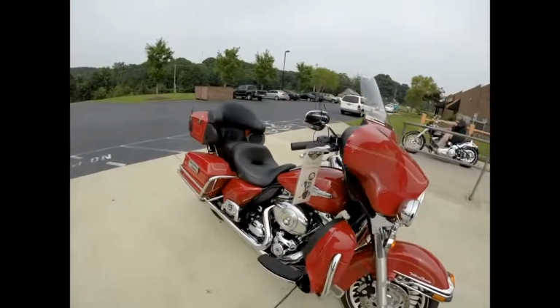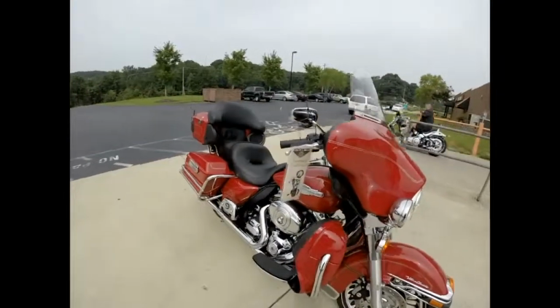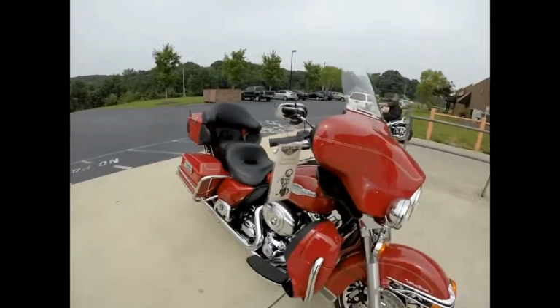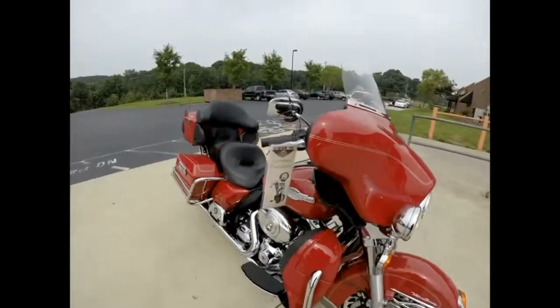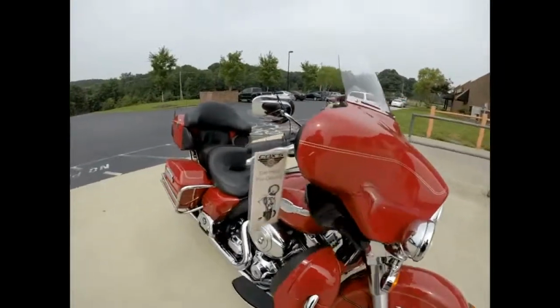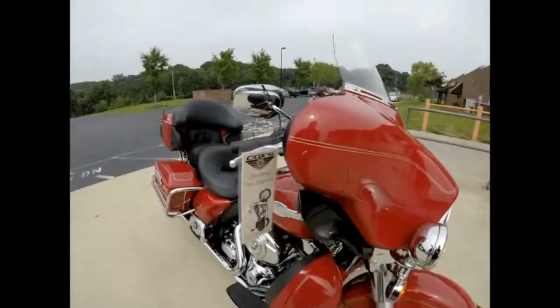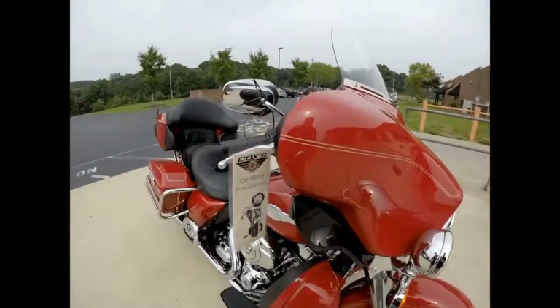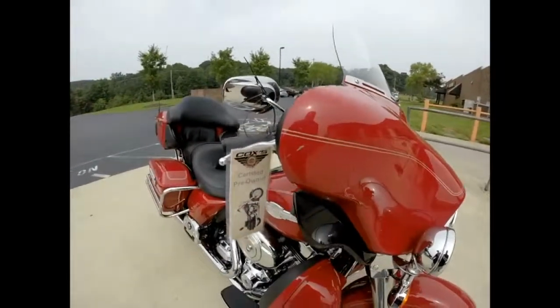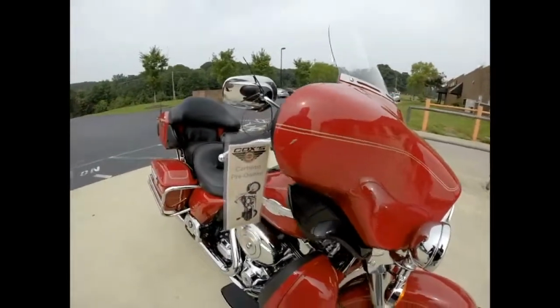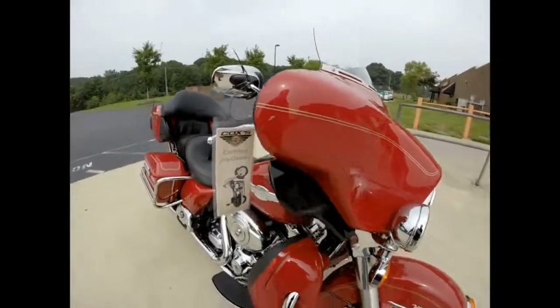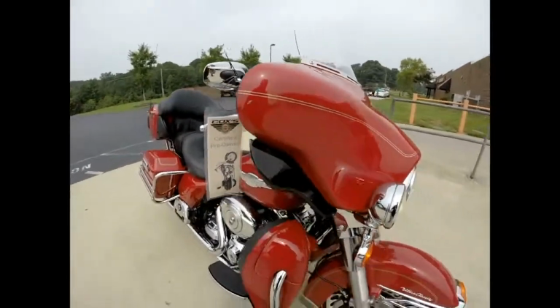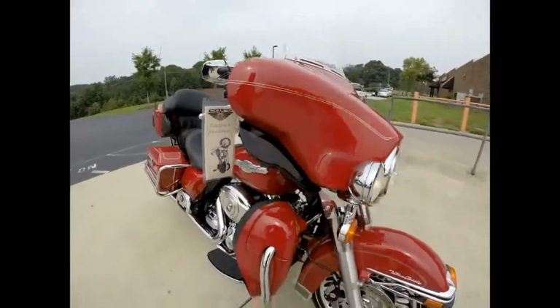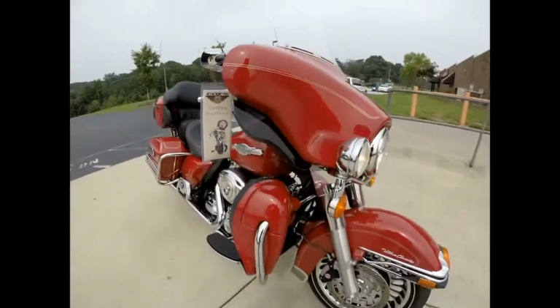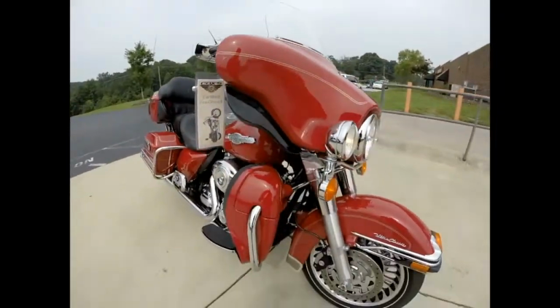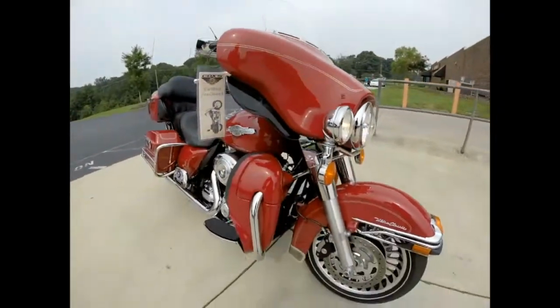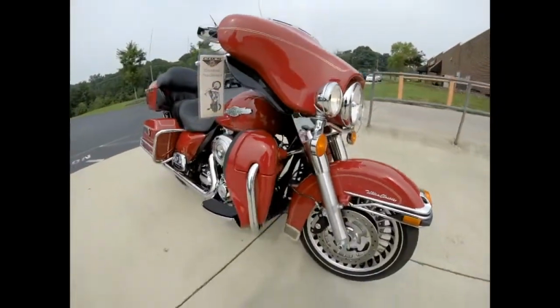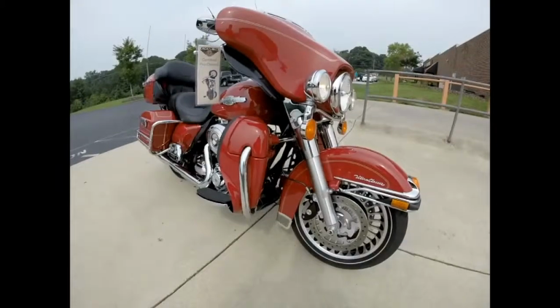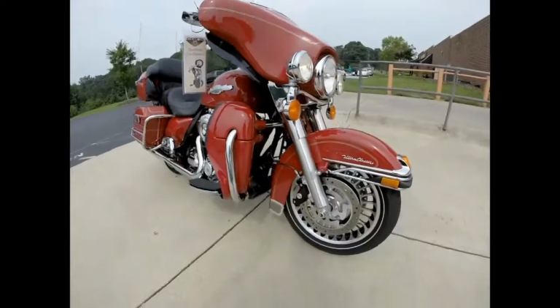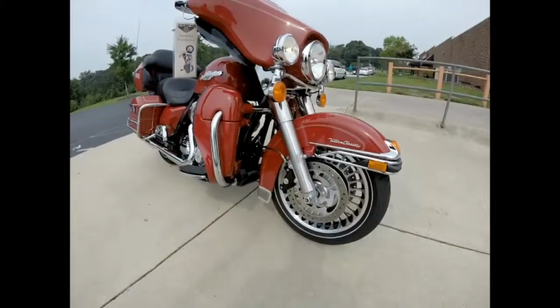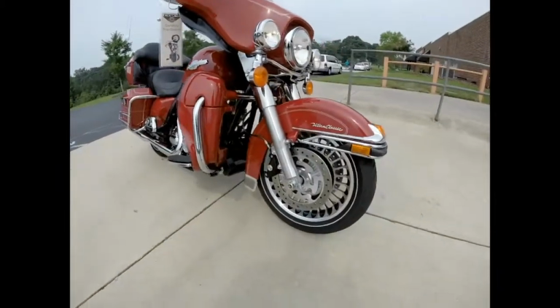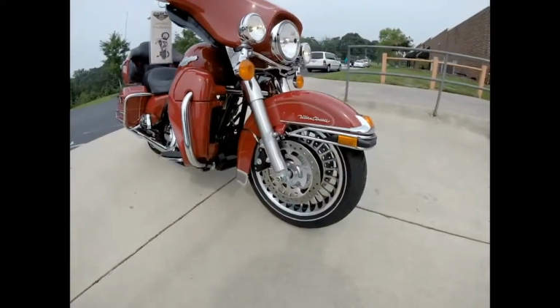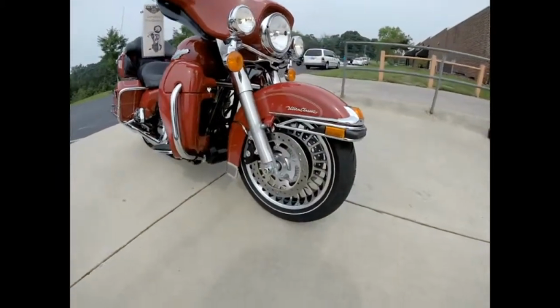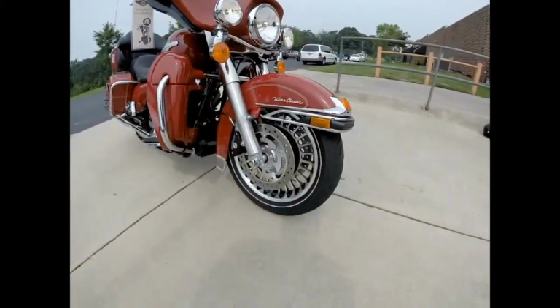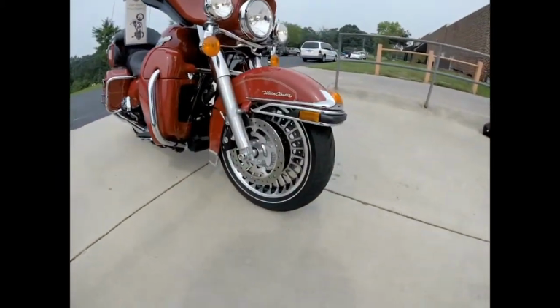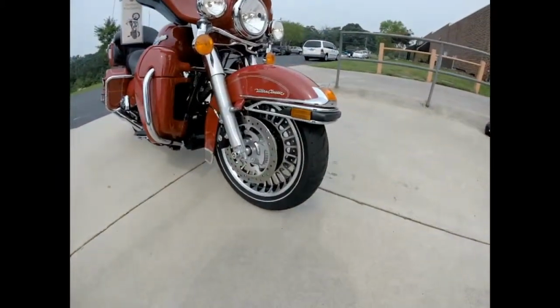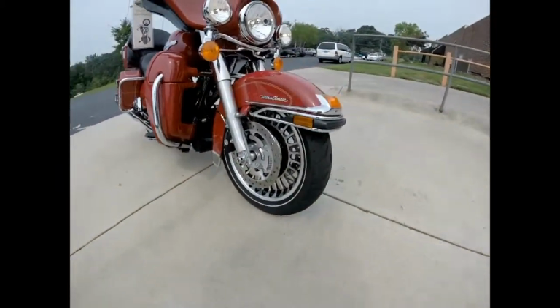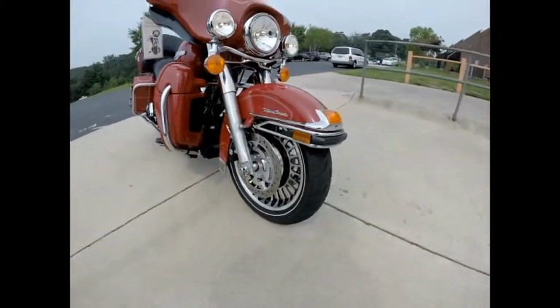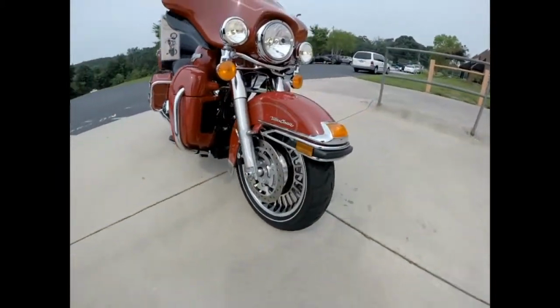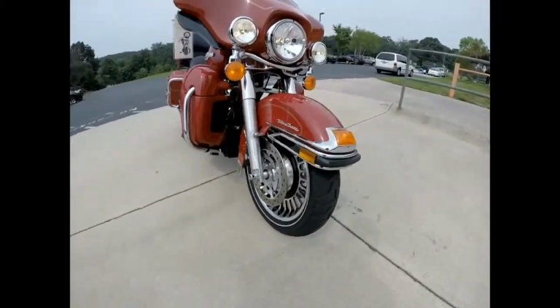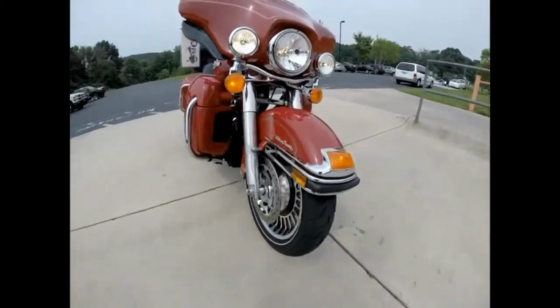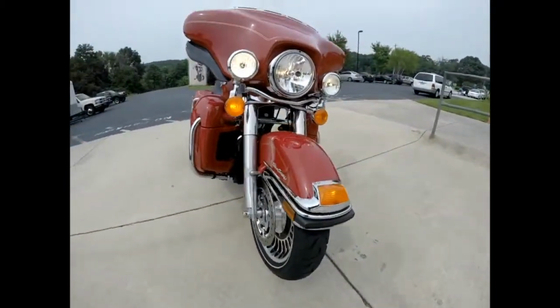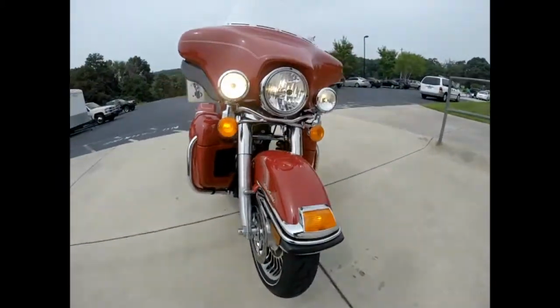There is a scratch right here on the corner of the fairing, and chrome script on the front fender at the lower fairings.